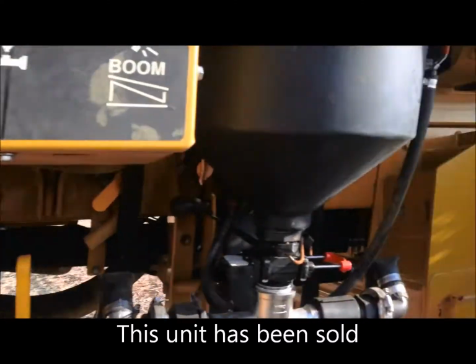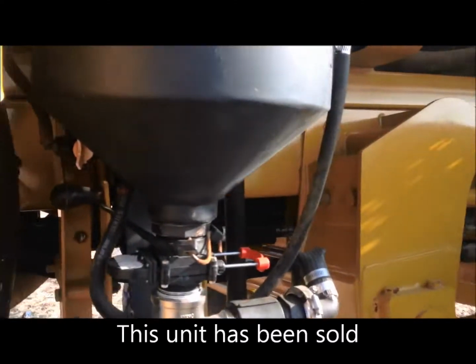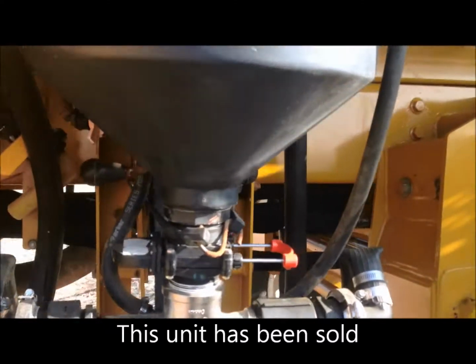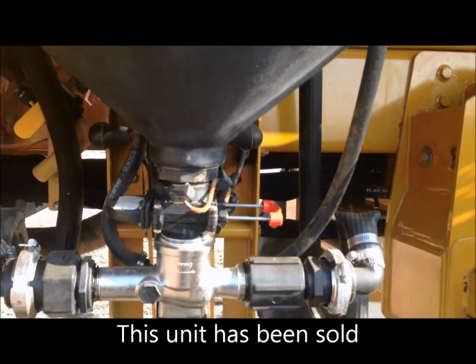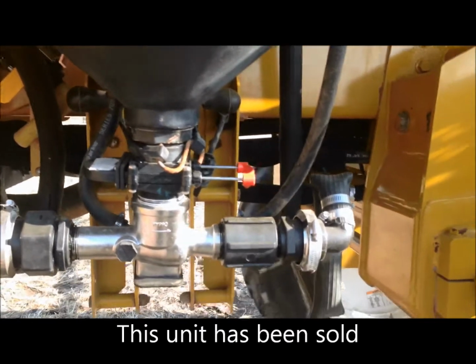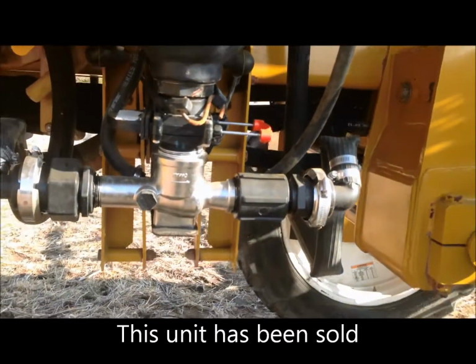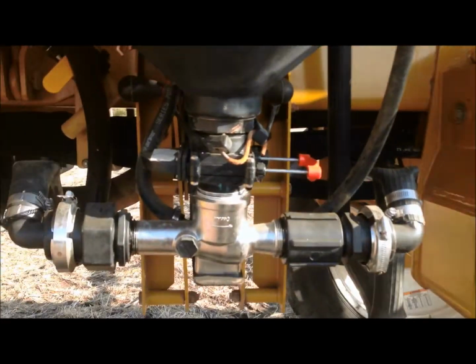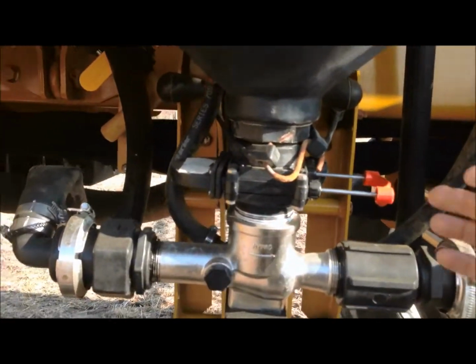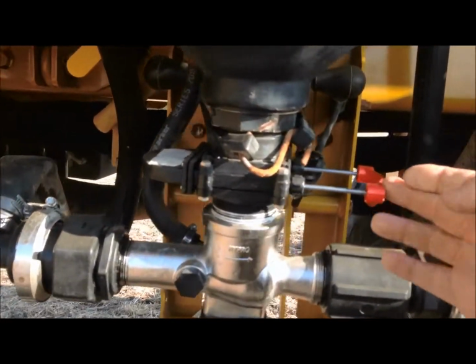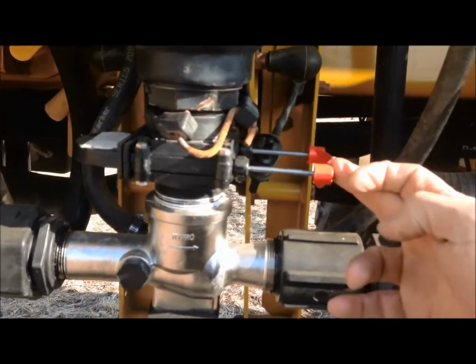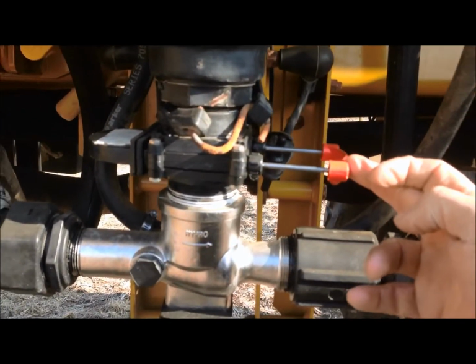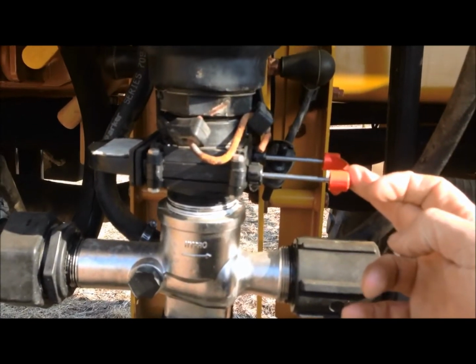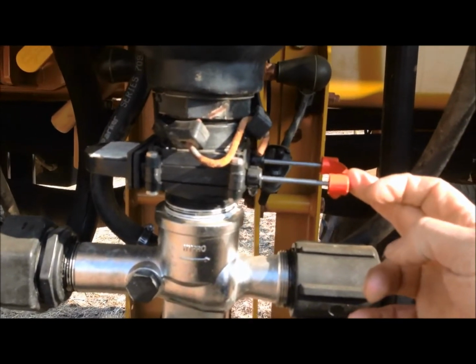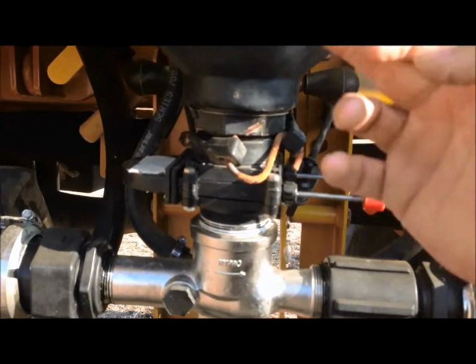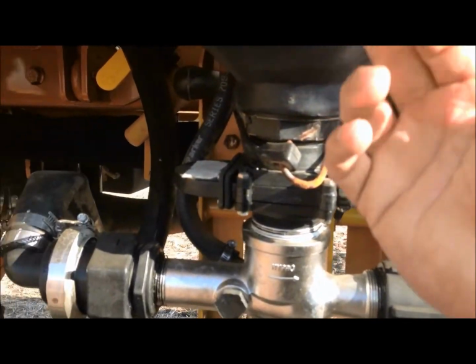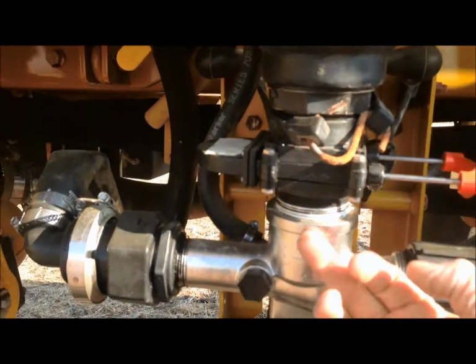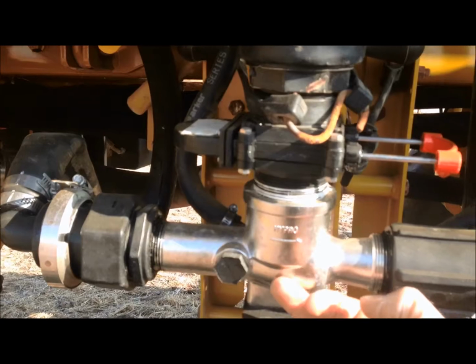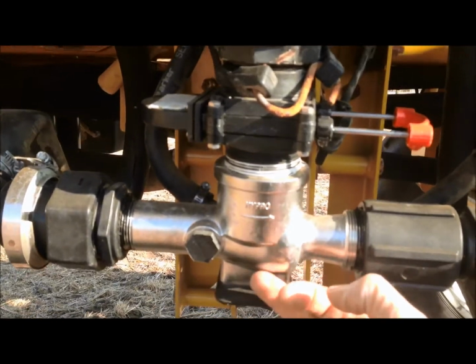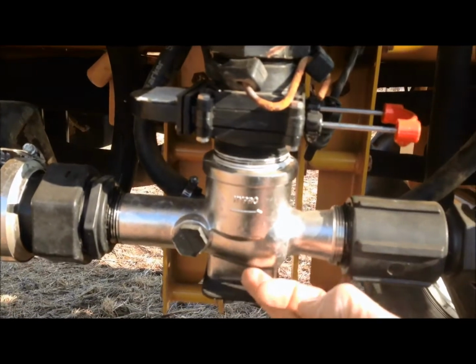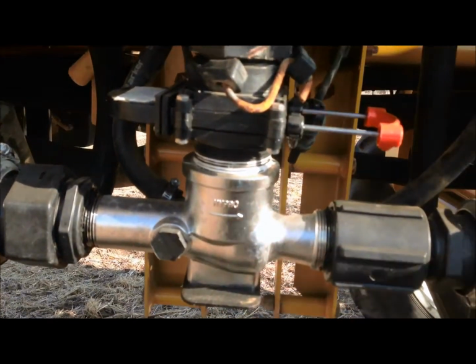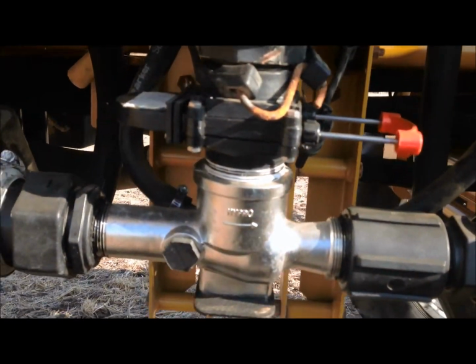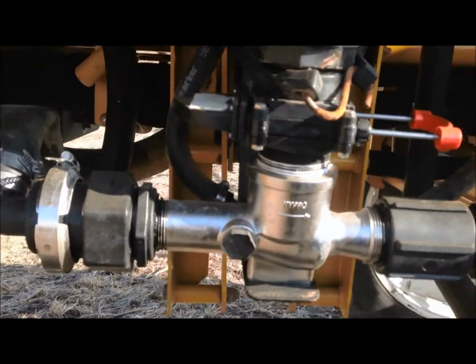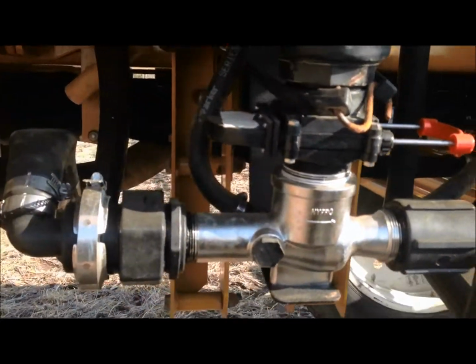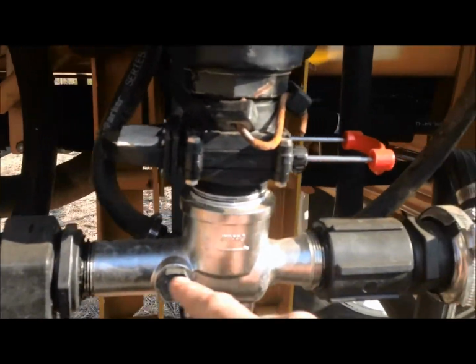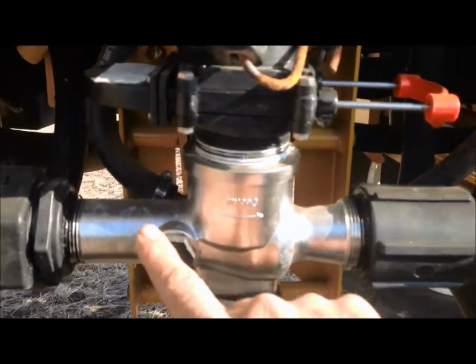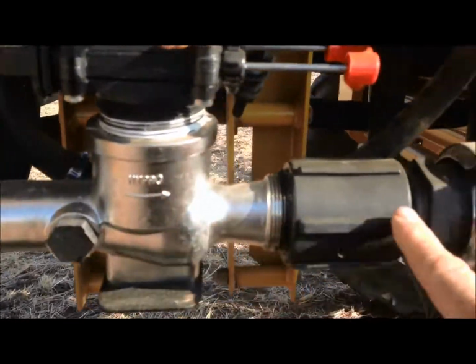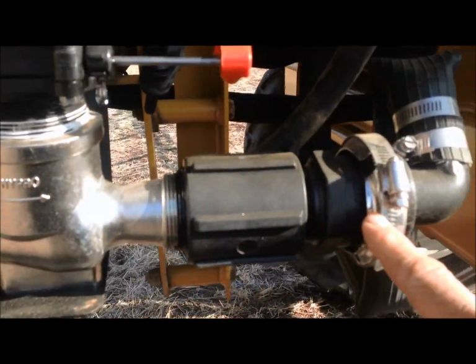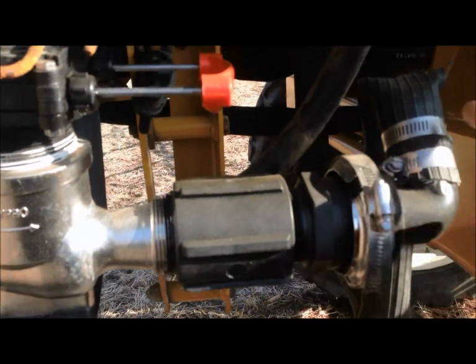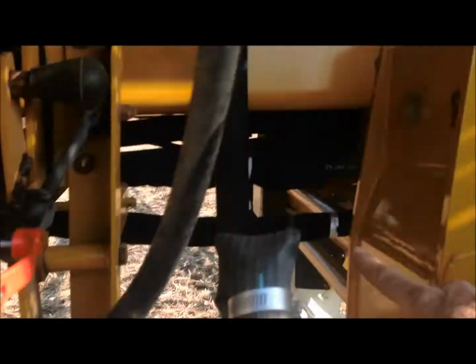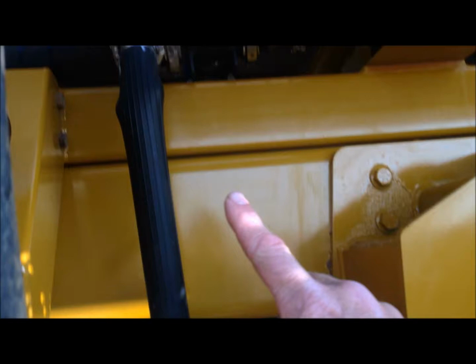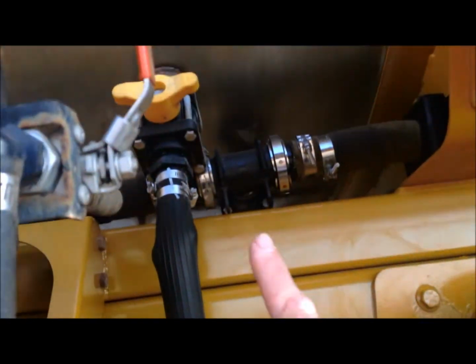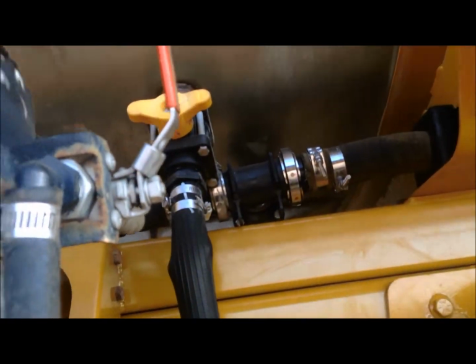To start with the chemical eductor, this is the main valve that you open up to push the product down into the Venturi and it pushes it through, and goes up into the tank.